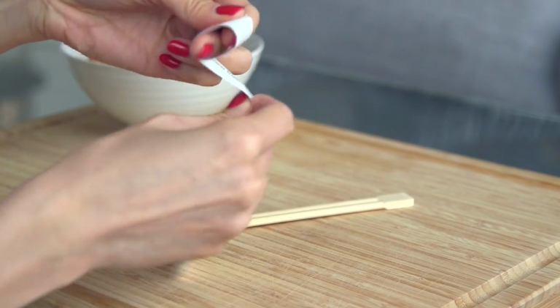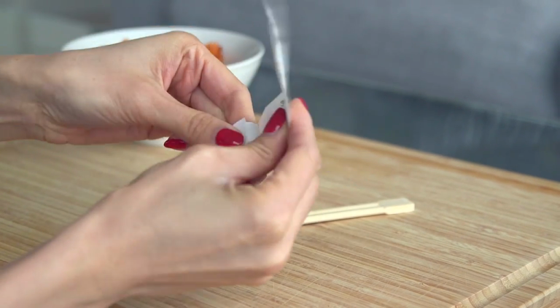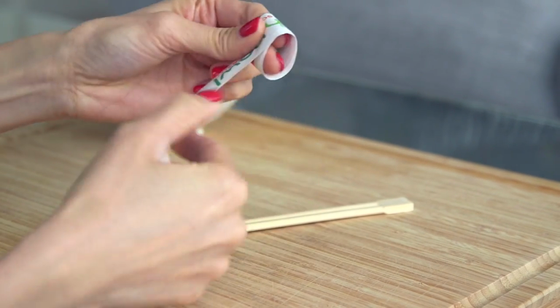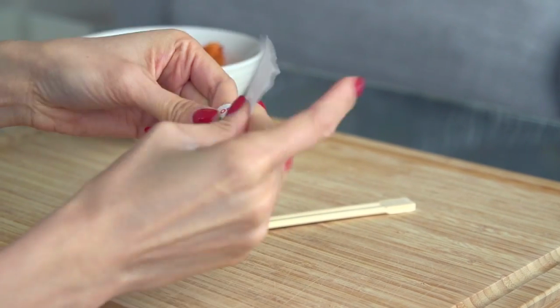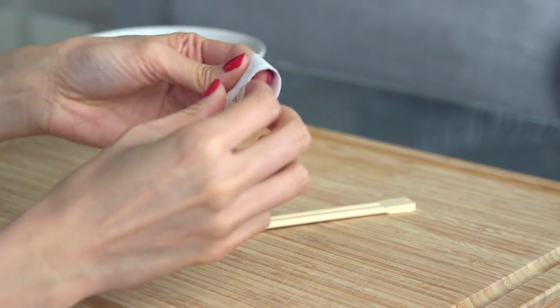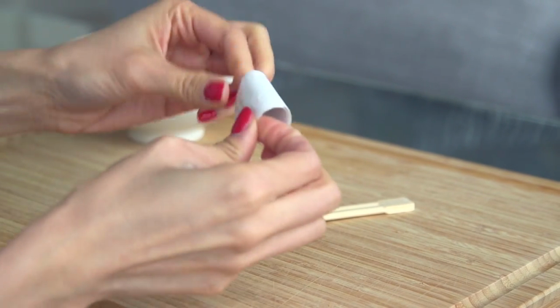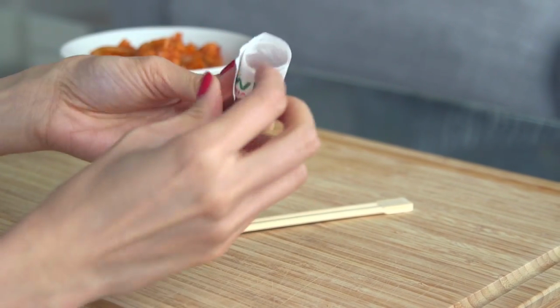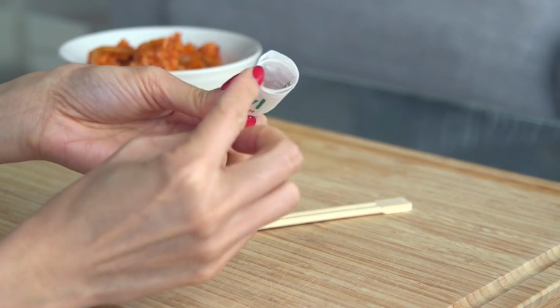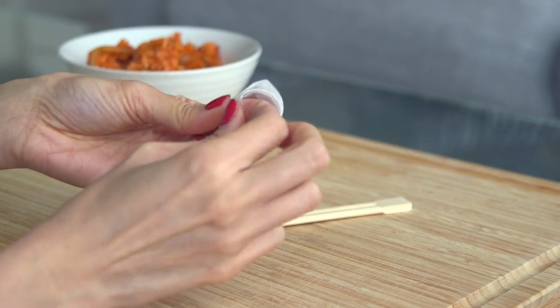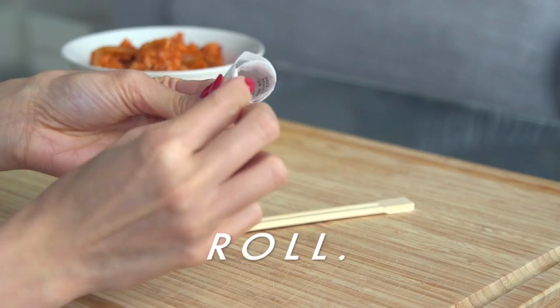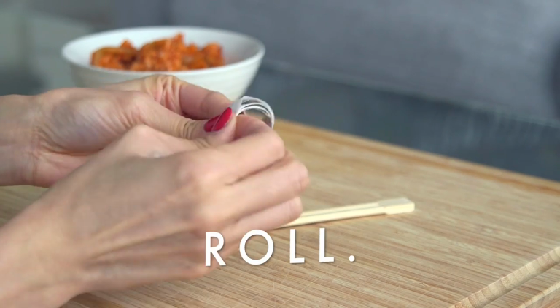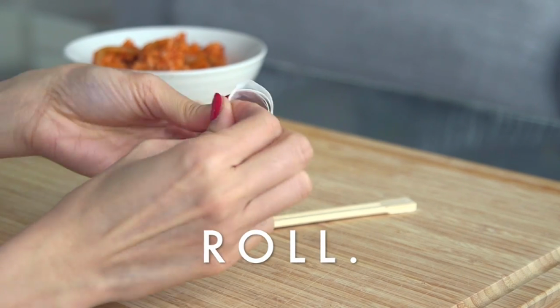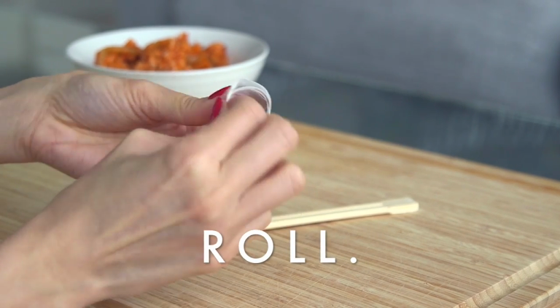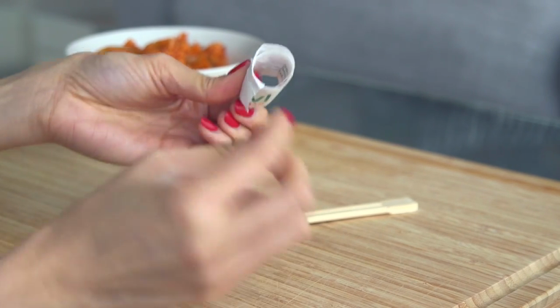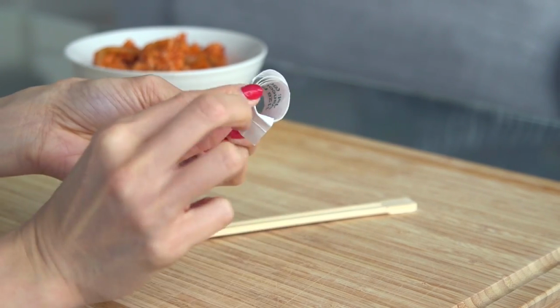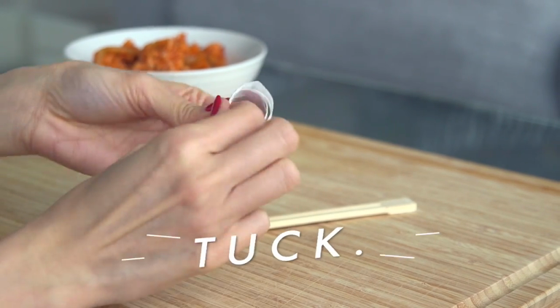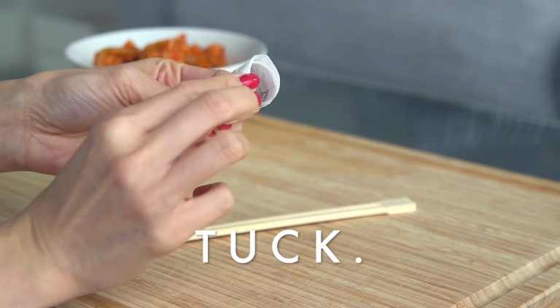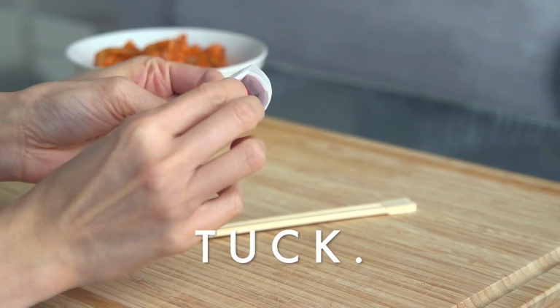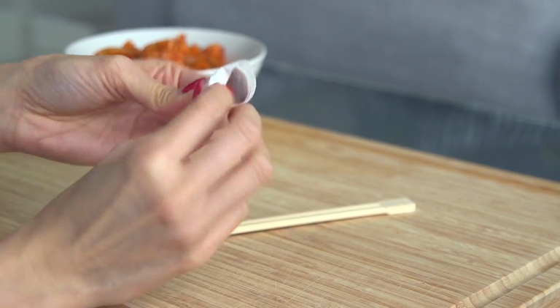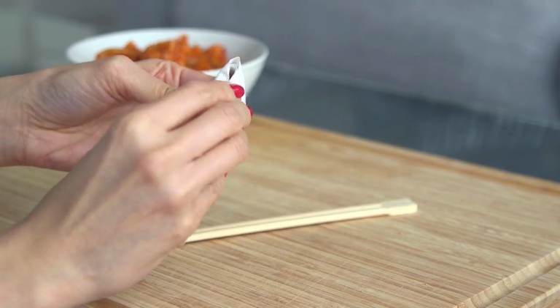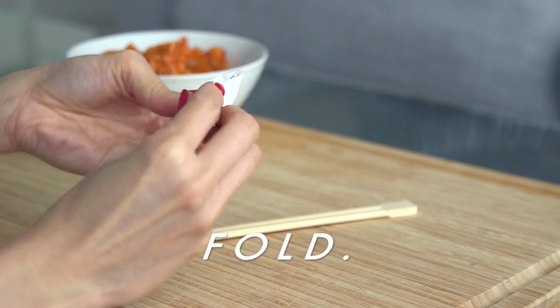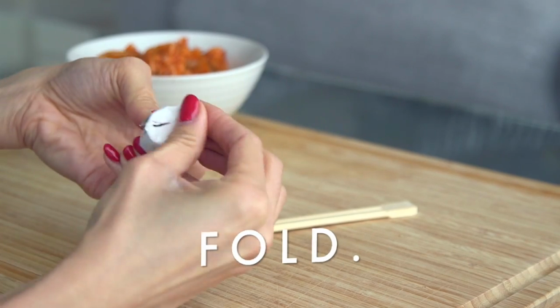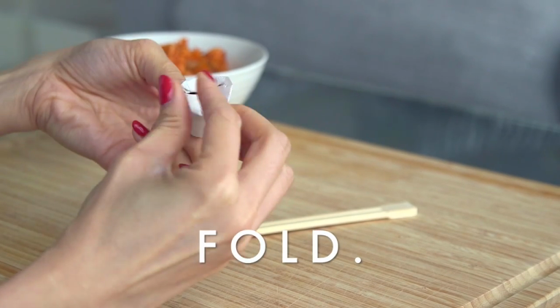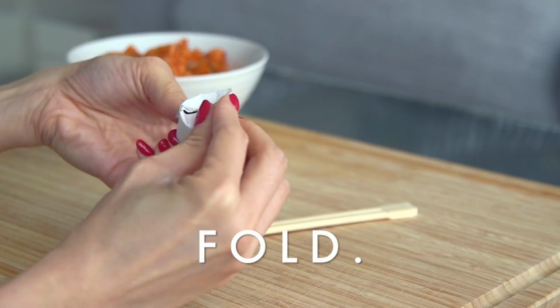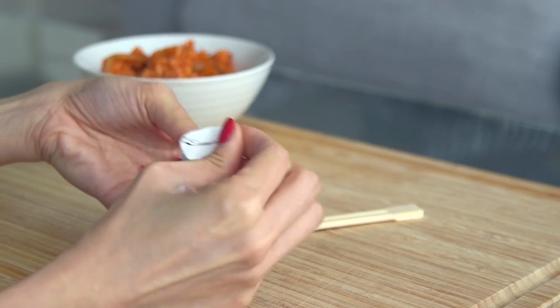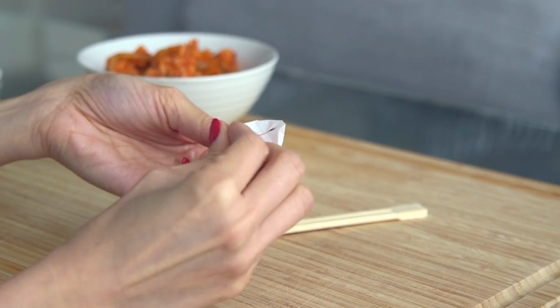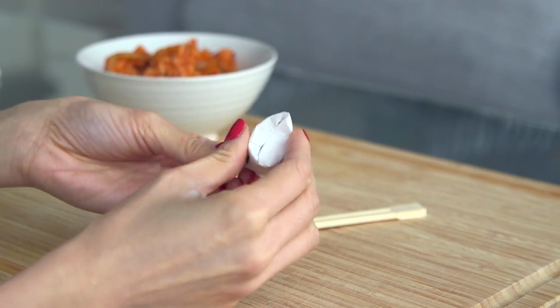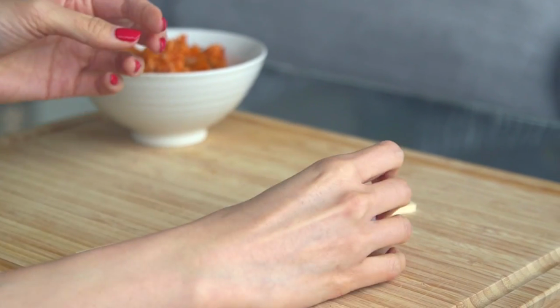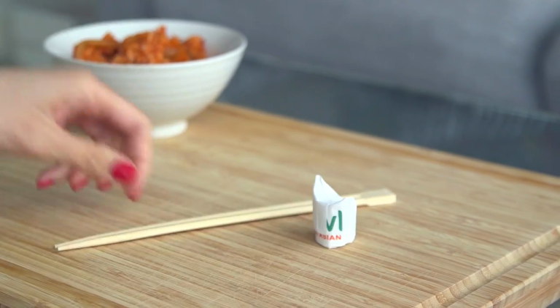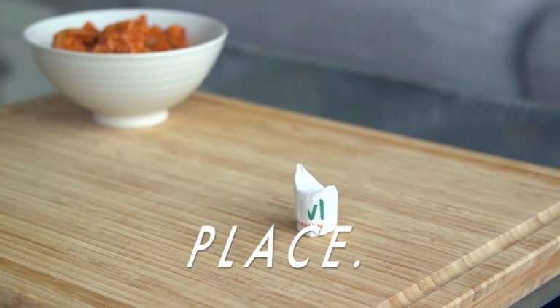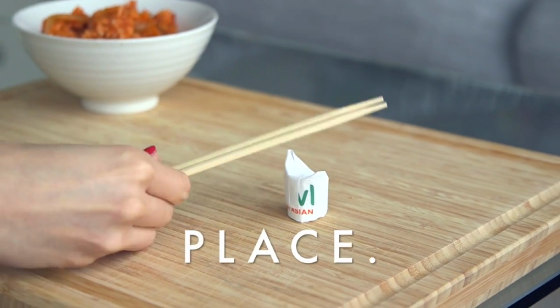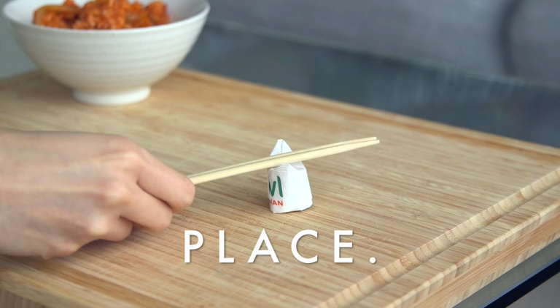If you've ever tried Asian cuisine, you've probably encountered chopsticks. Here's an awesome DIY holder: roll up the chopstick wrapping paper over your index and middle finger, tuck in the end so it's secure and doesn't come loose, then fold in the sides. Now you have a beautiful little holder to place your chopsticks on — super cute, right?